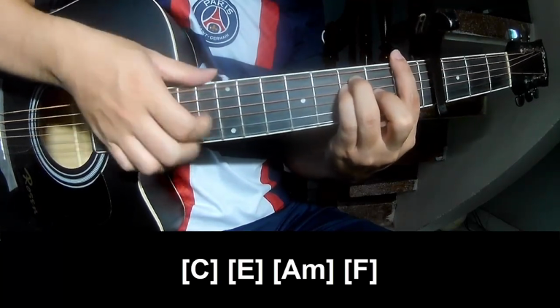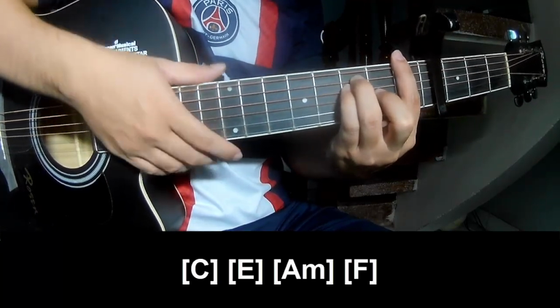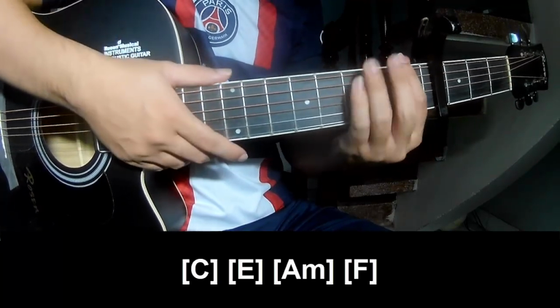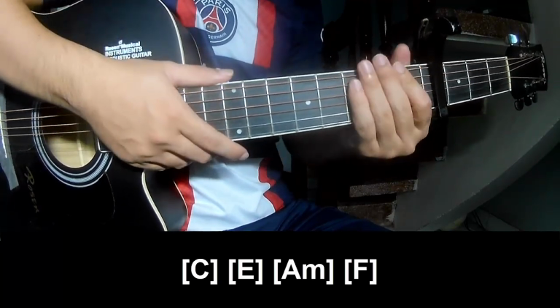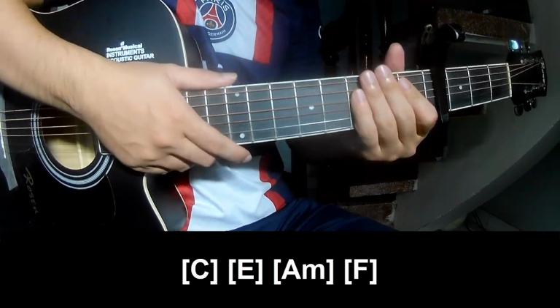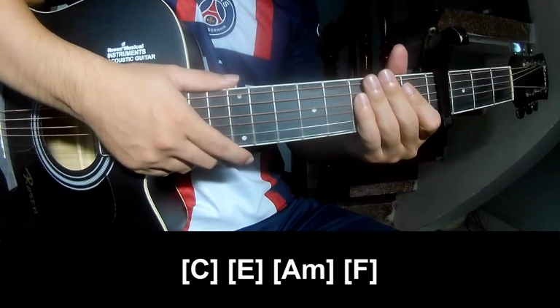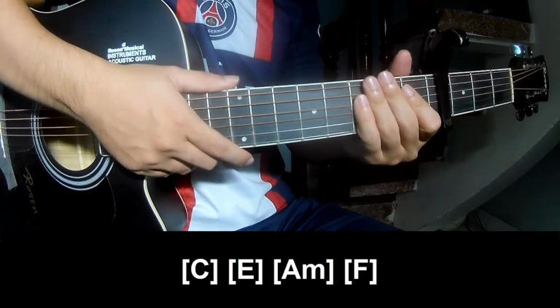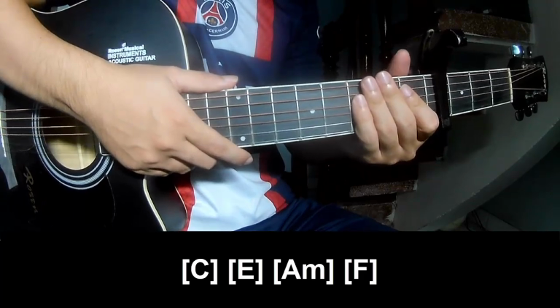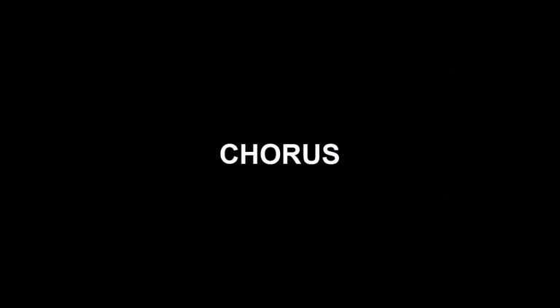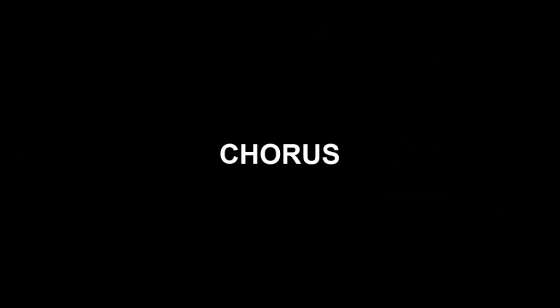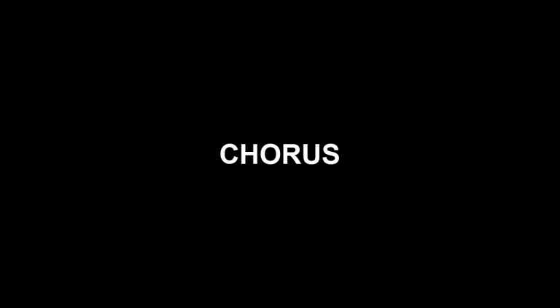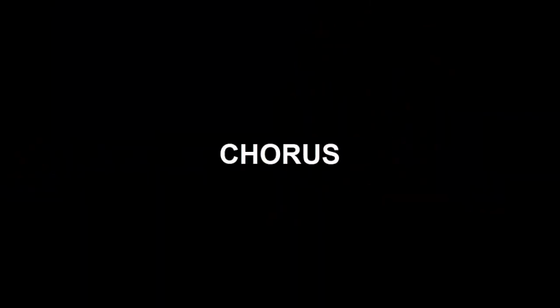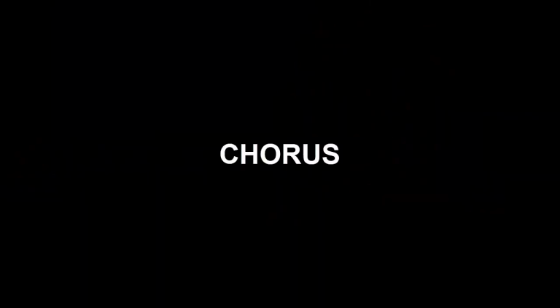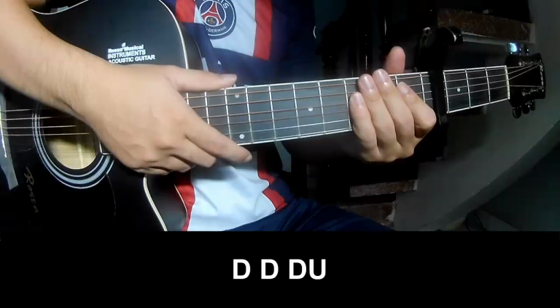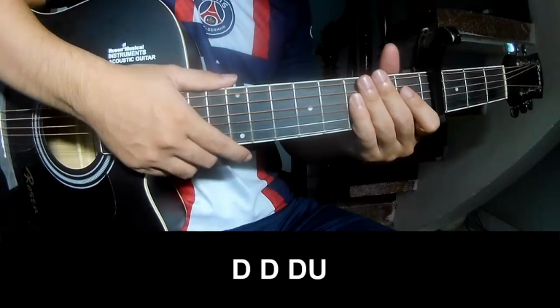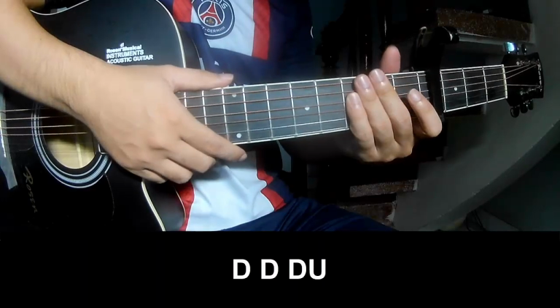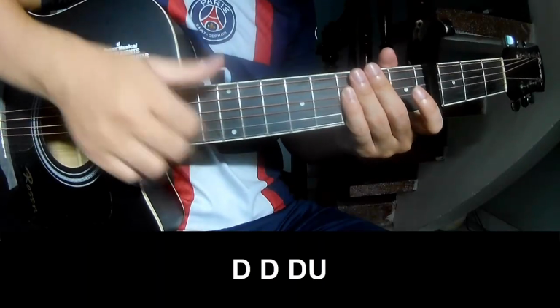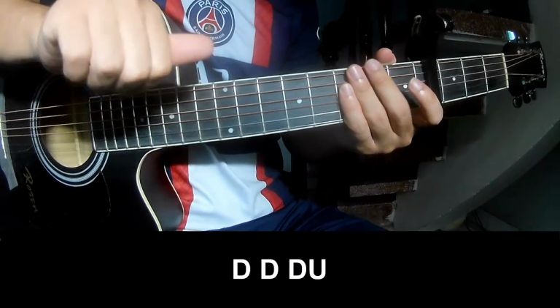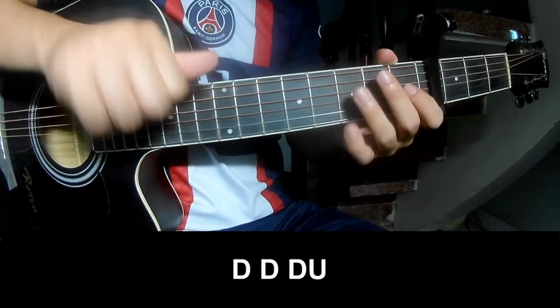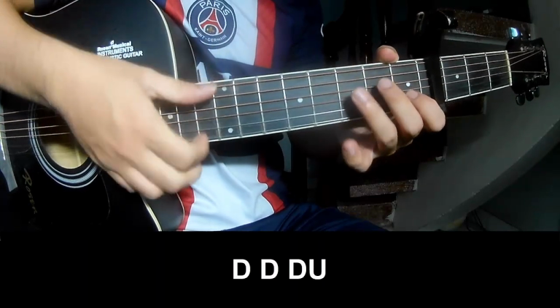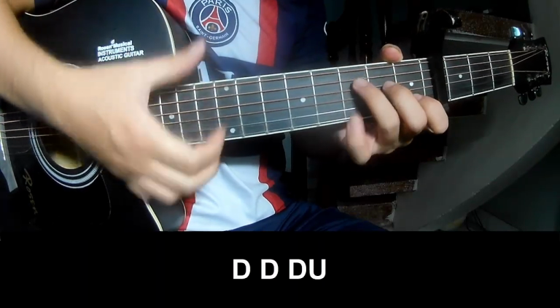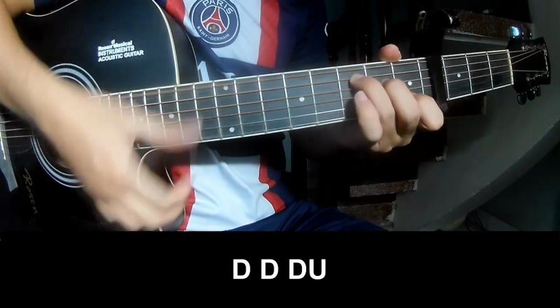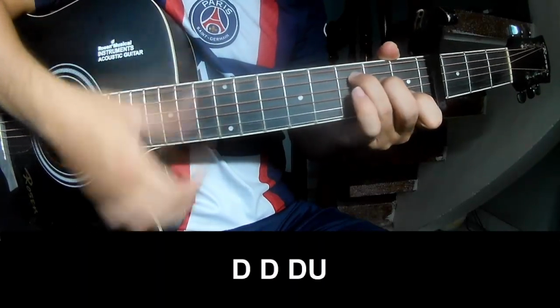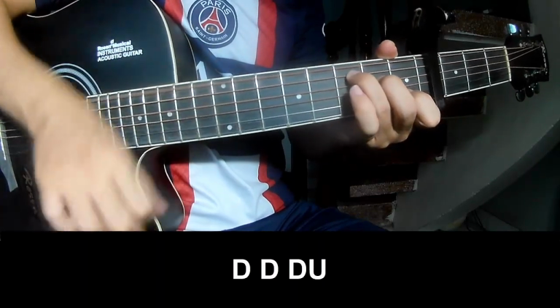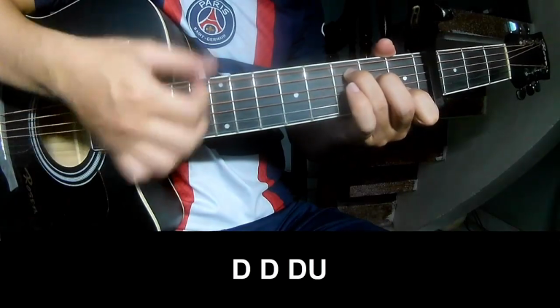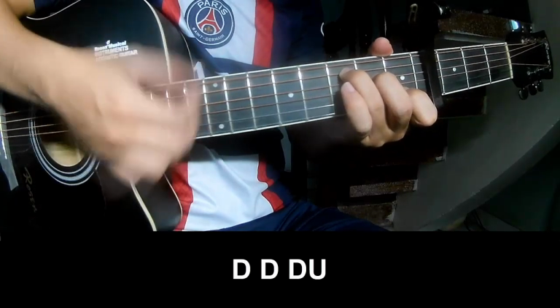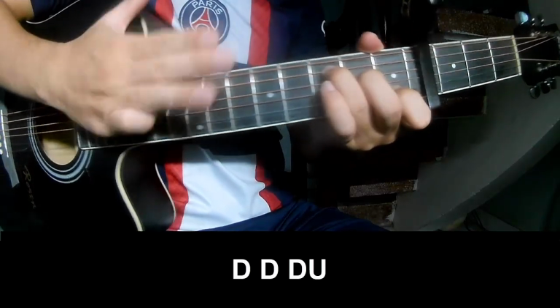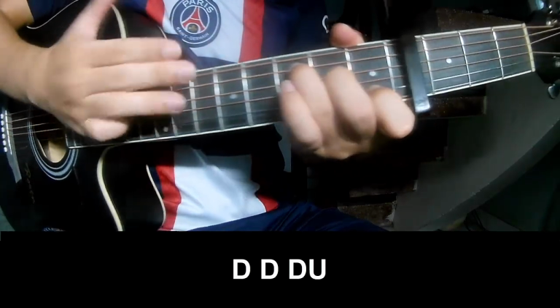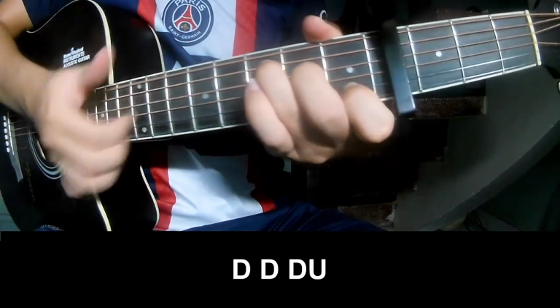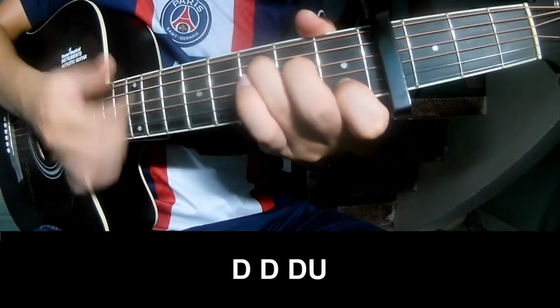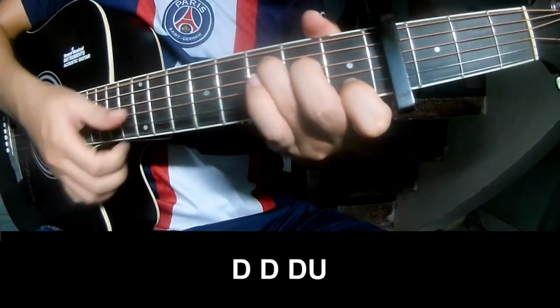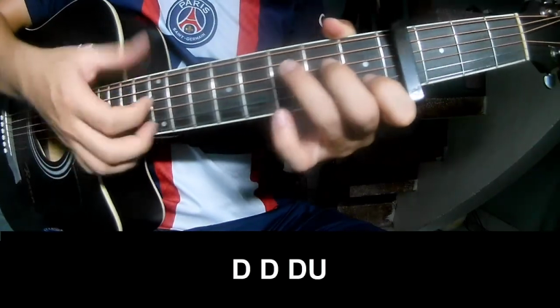The strum is the same way for the verse and the chorus. Play: down, down, up, up, down, down.